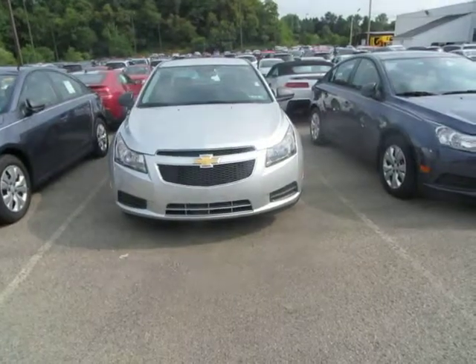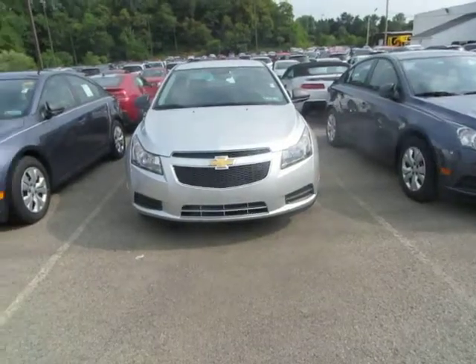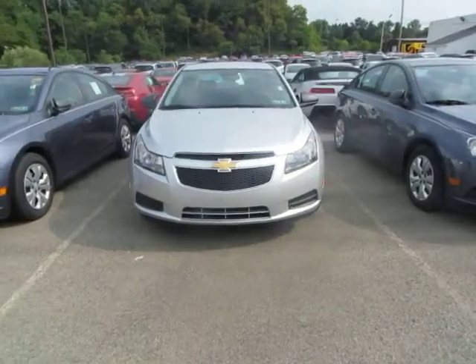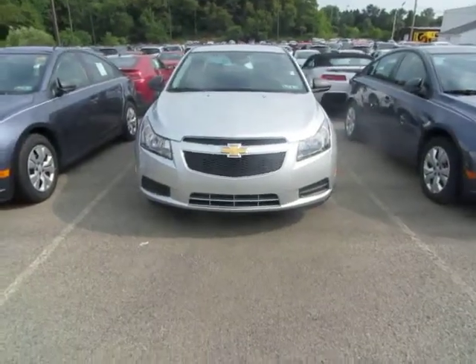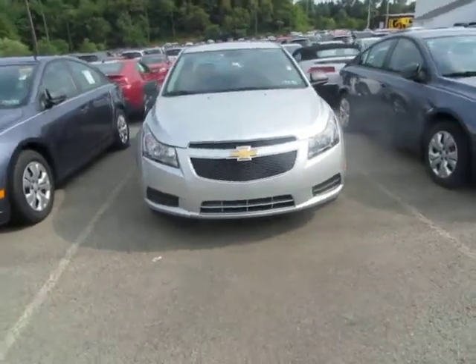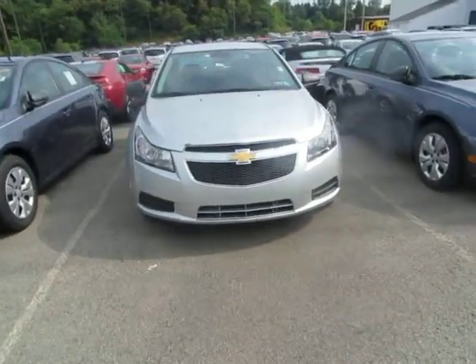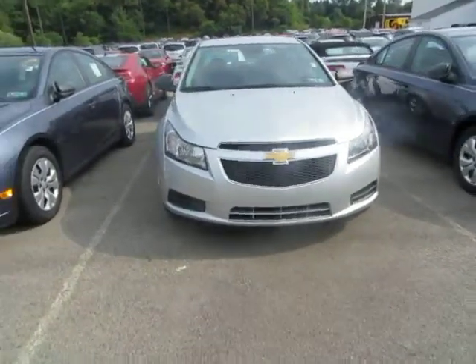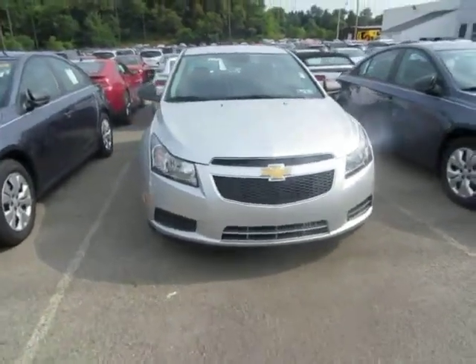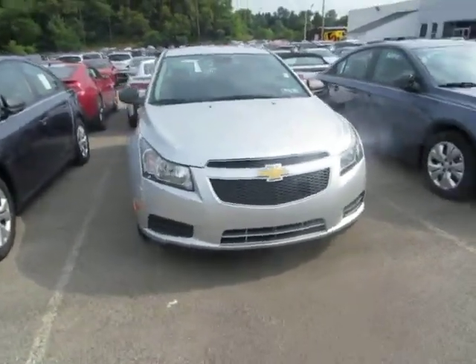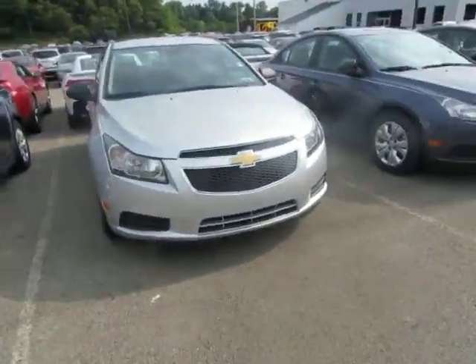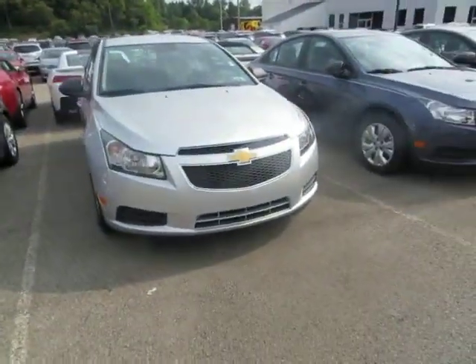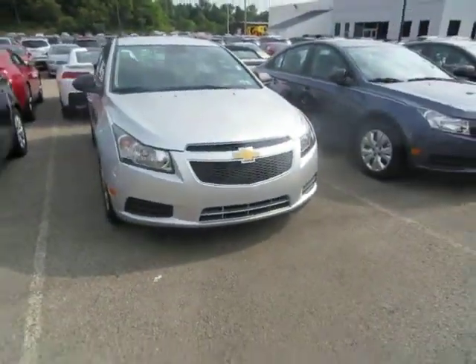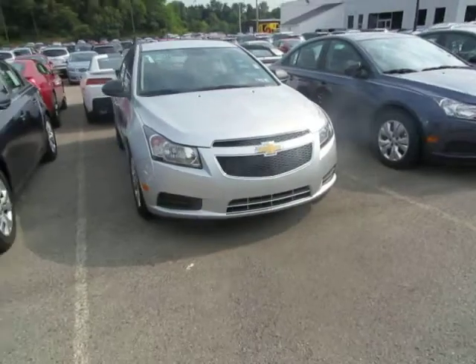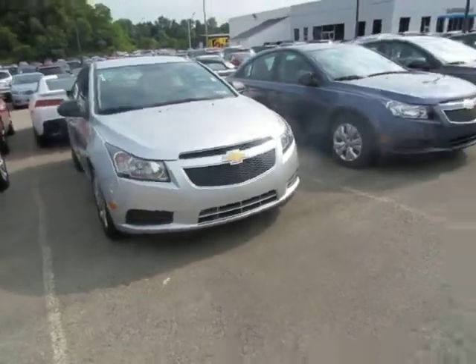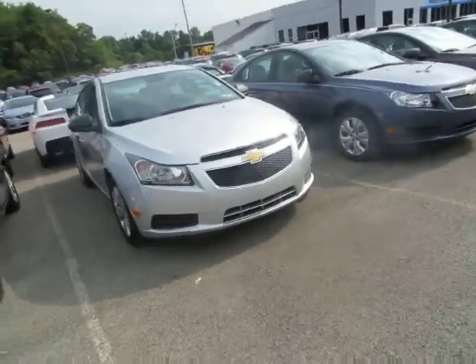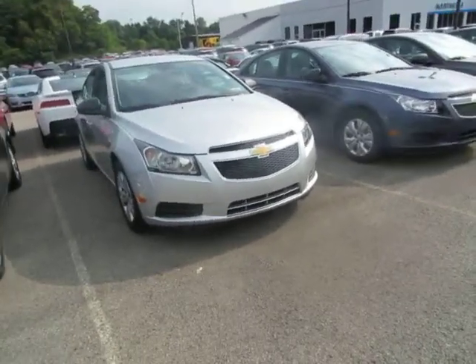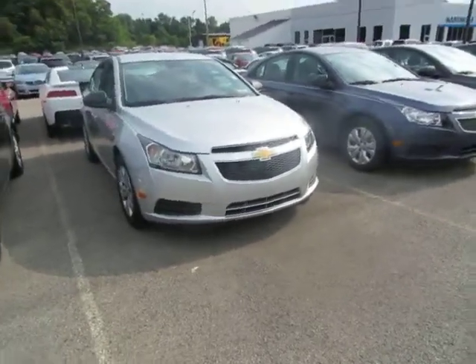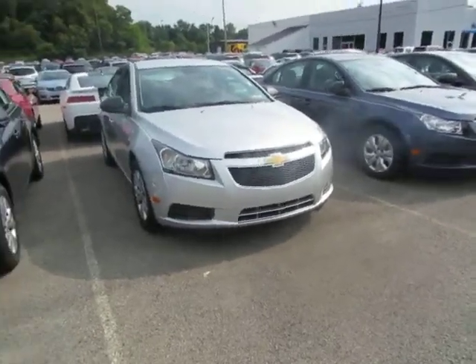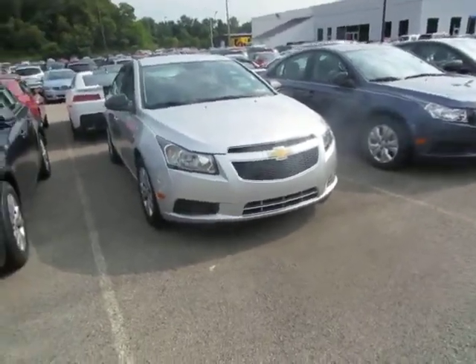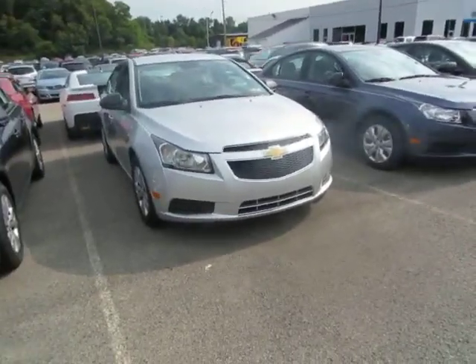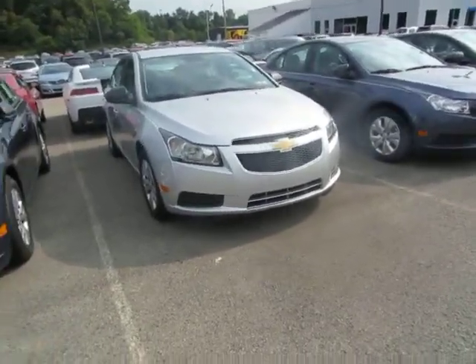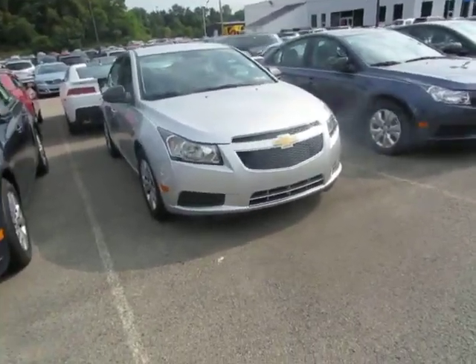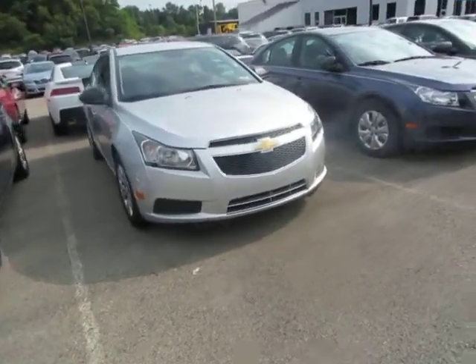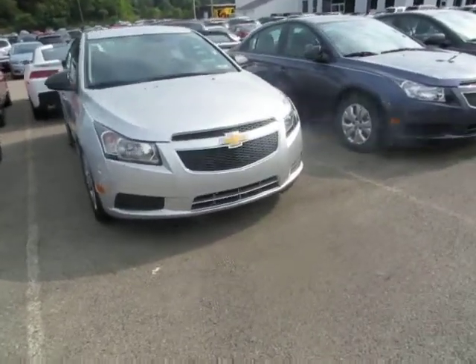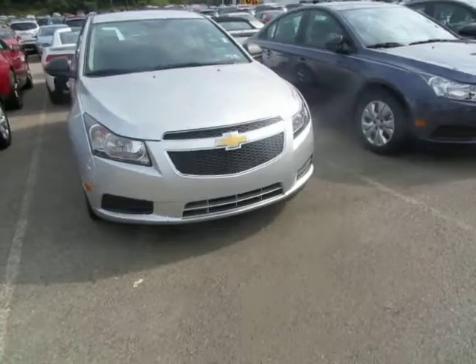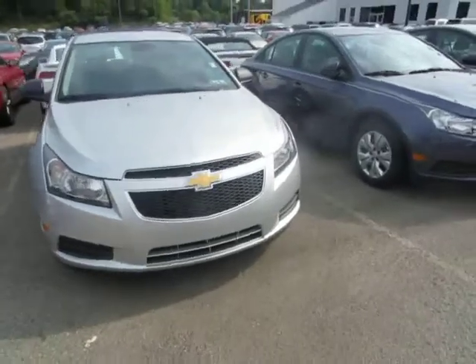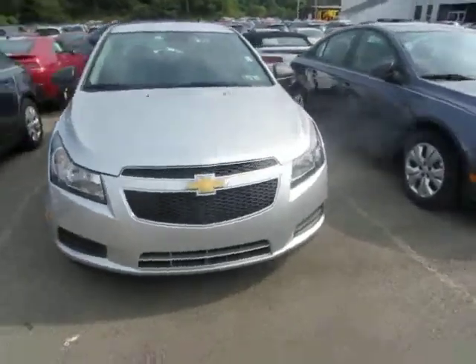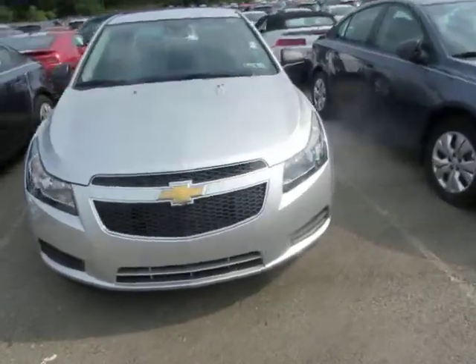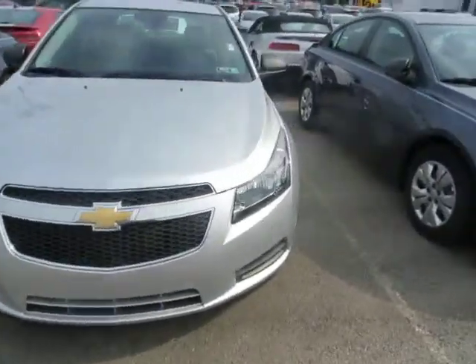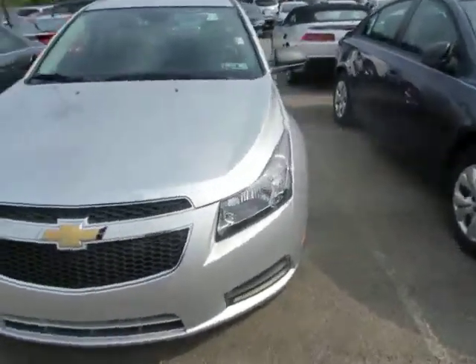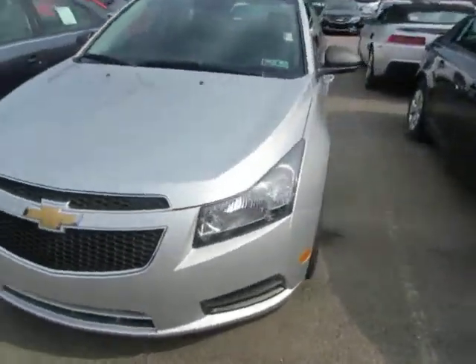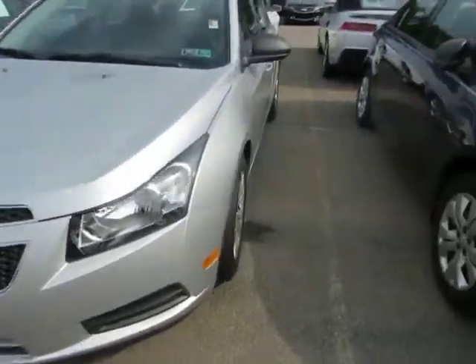Hello Raymond, this is Lauren from Northstar Chevrolet. I did see that you may have had some general interest in the 2014 Cruze in silver, so I wanted to make a quick video so you can see the vehicle in action rather than just in photos.